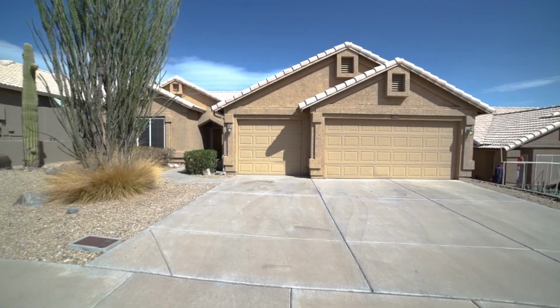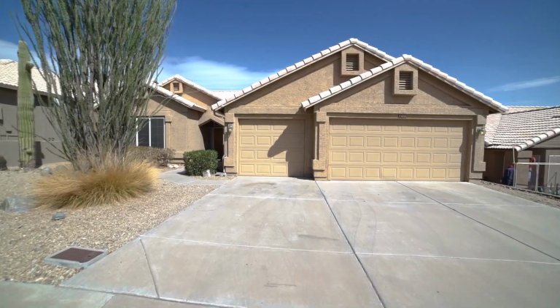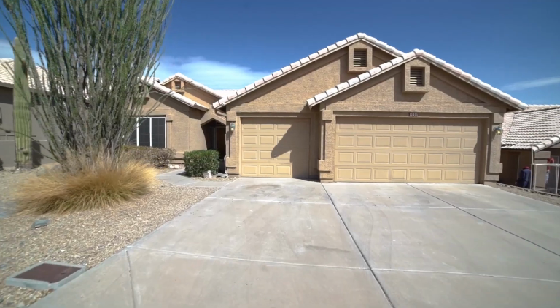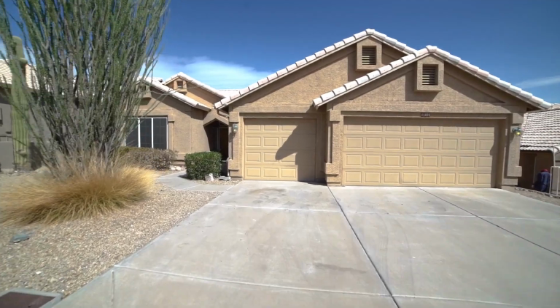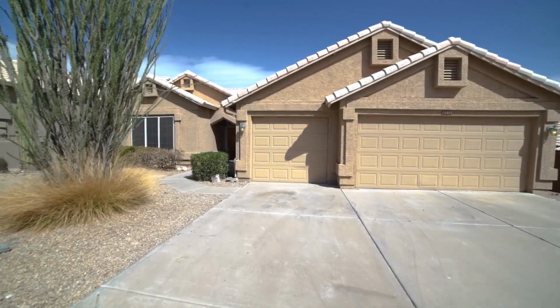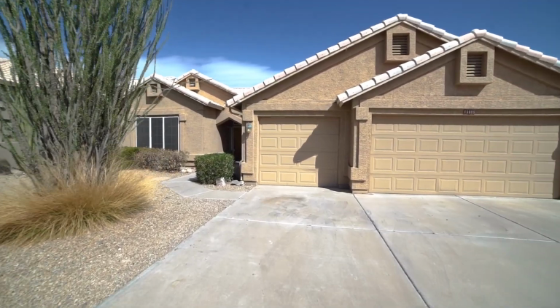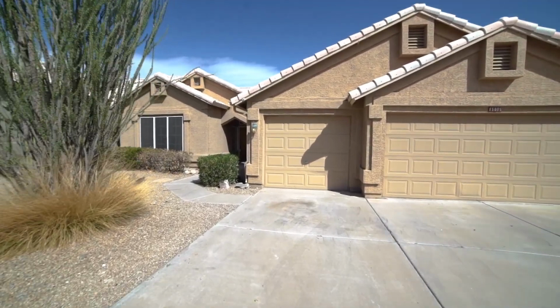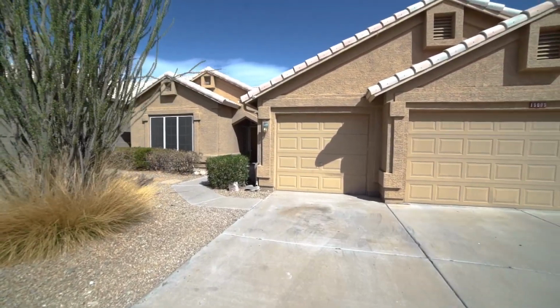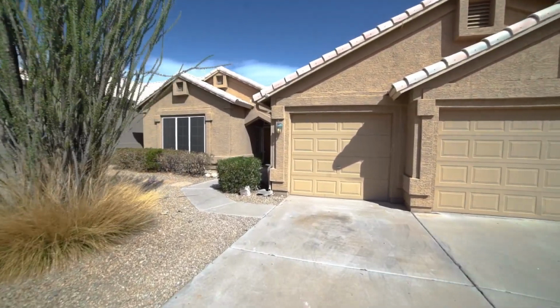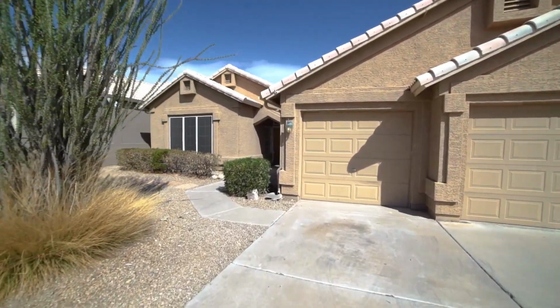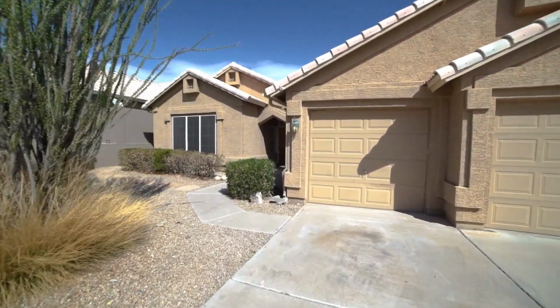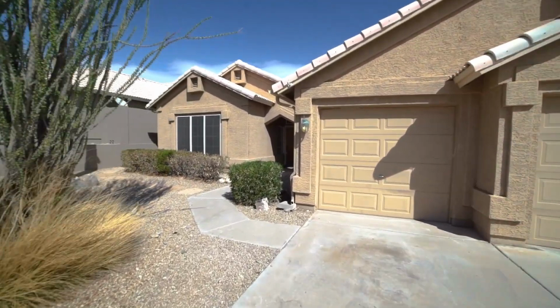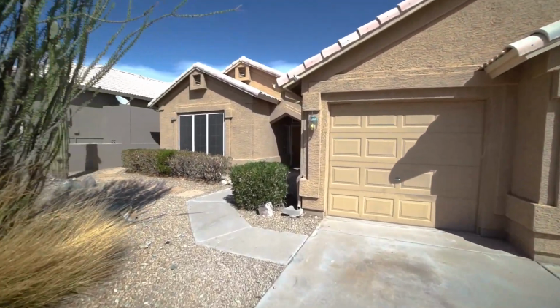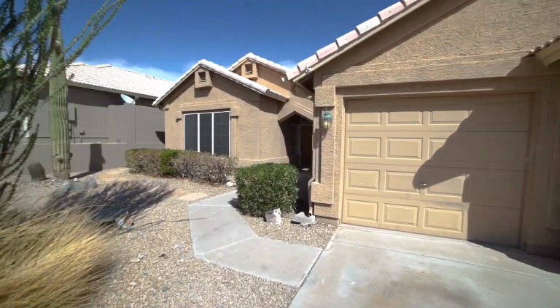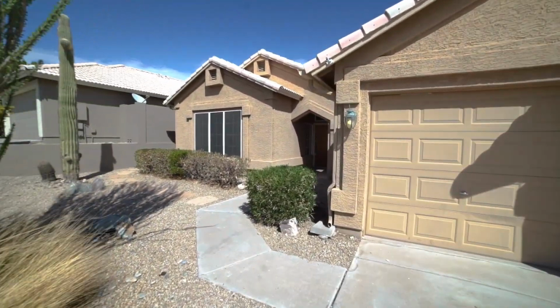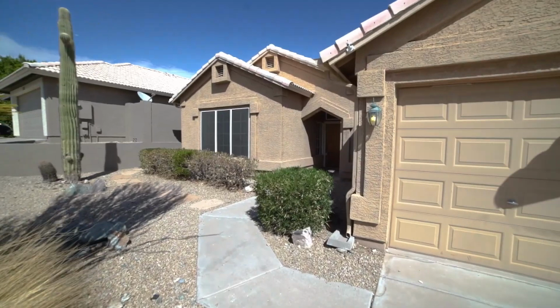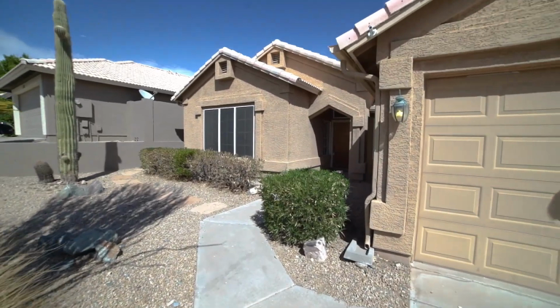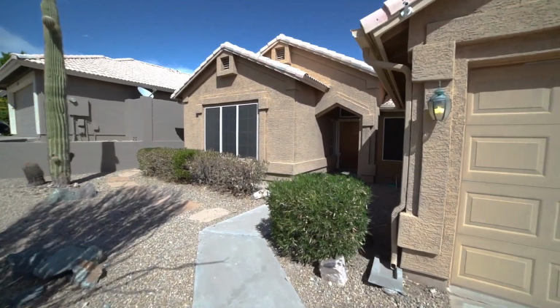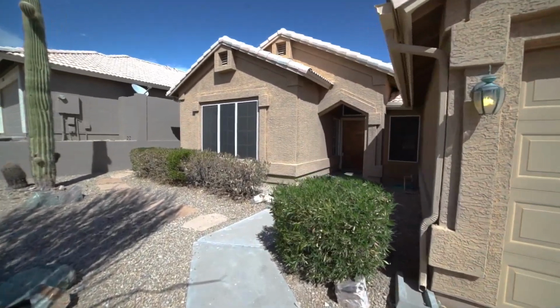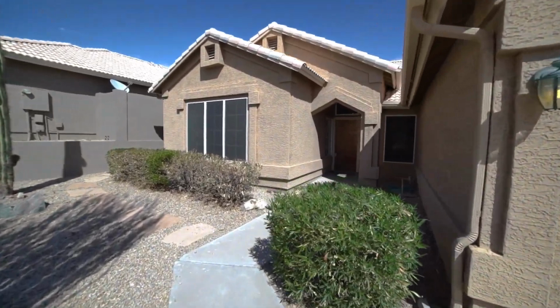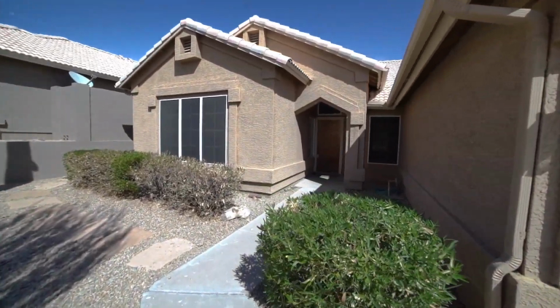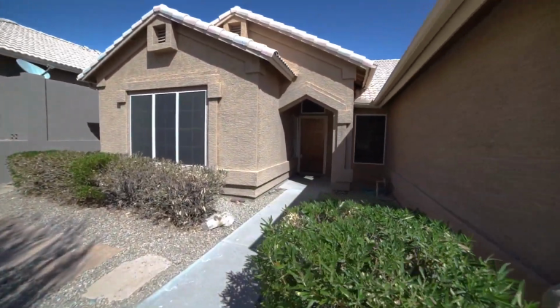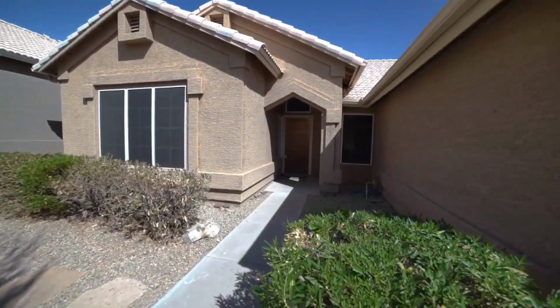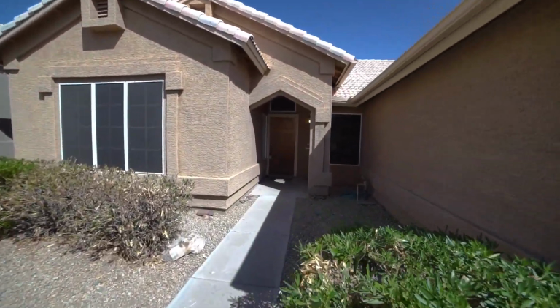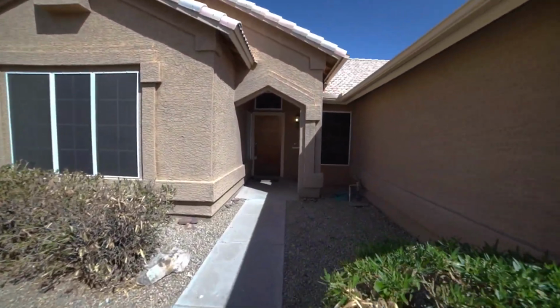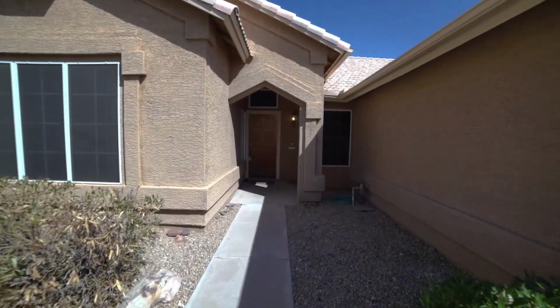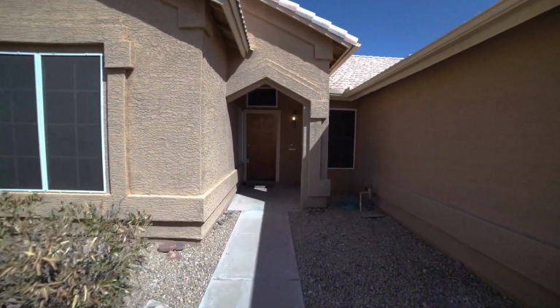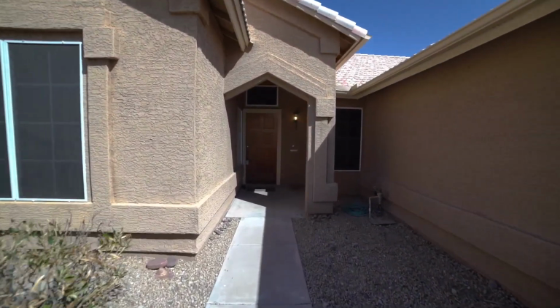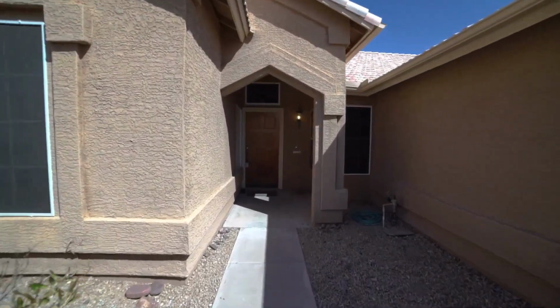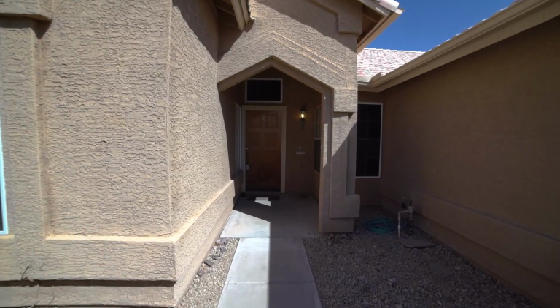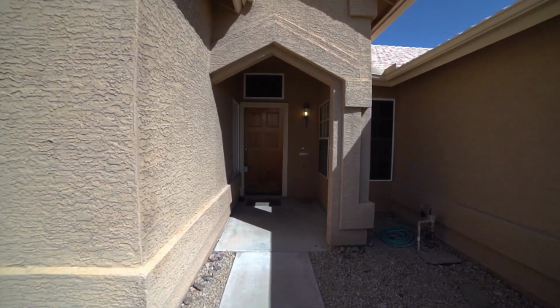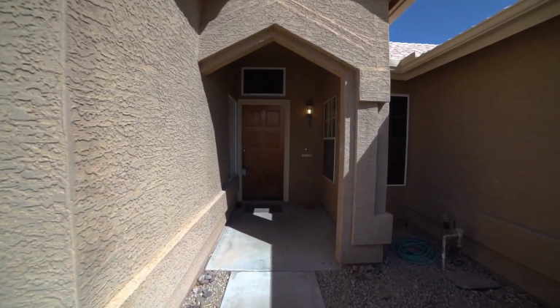ServiceStar Realty has been doing property management in Phoenix, Arizona since we opened our doors in 2011. We strive to be the best property management company in Phoenix.